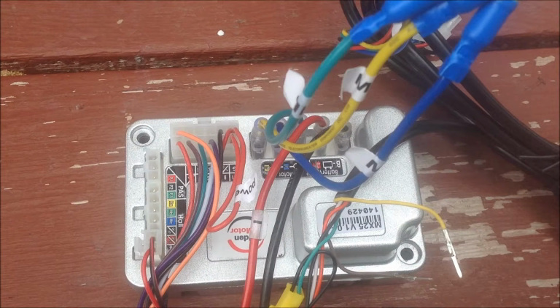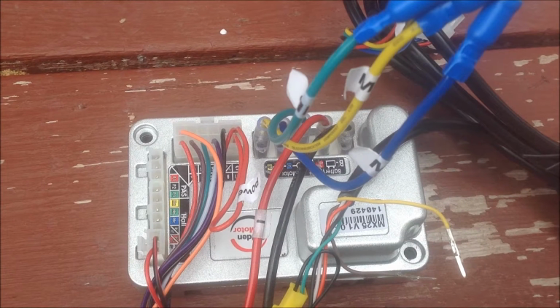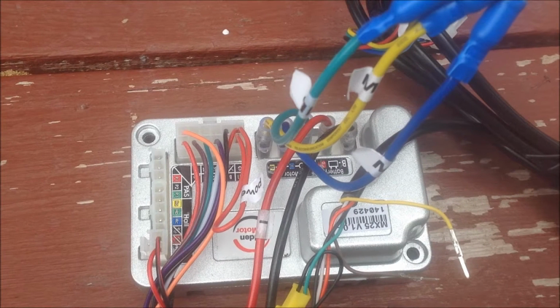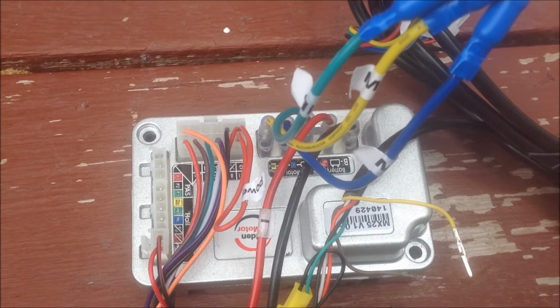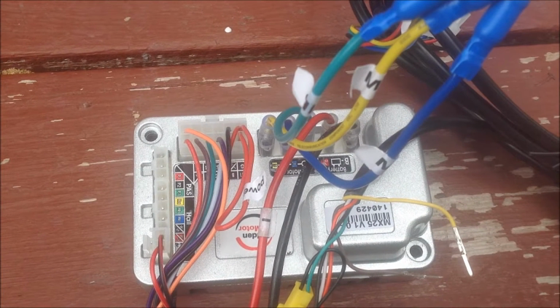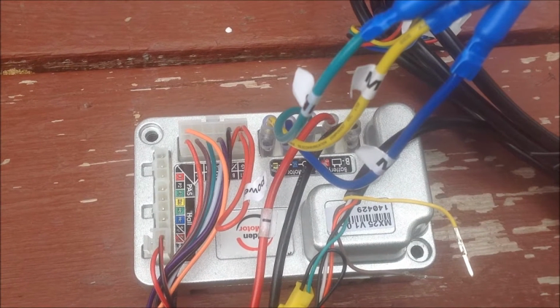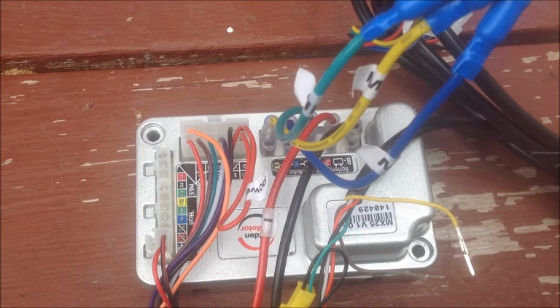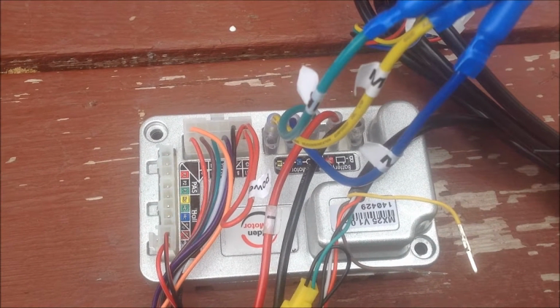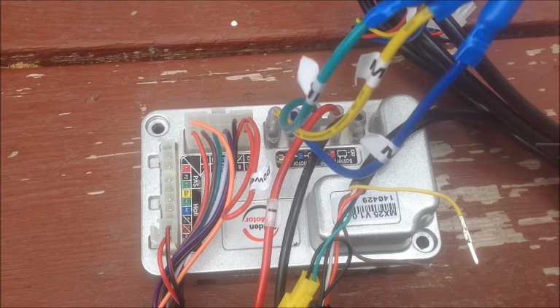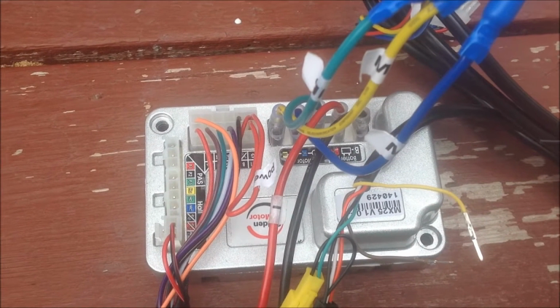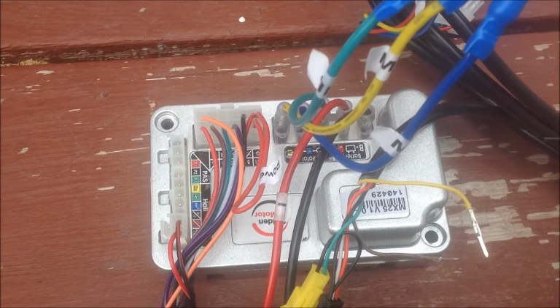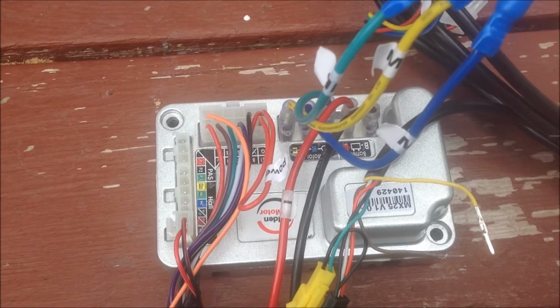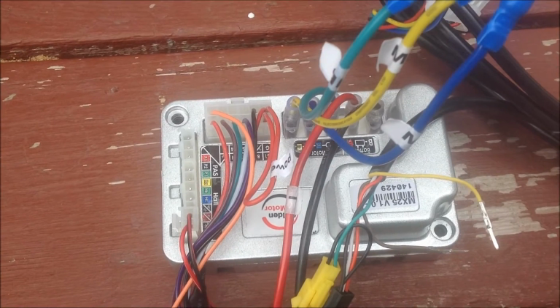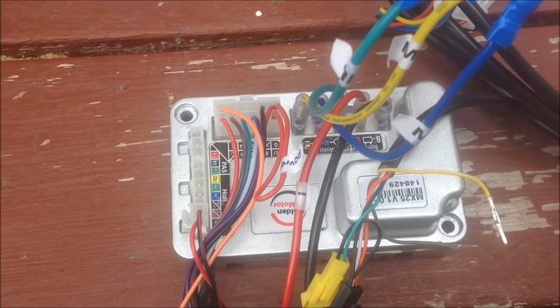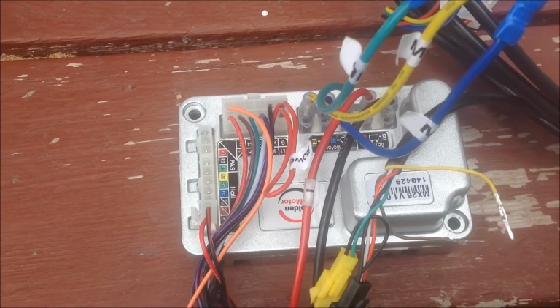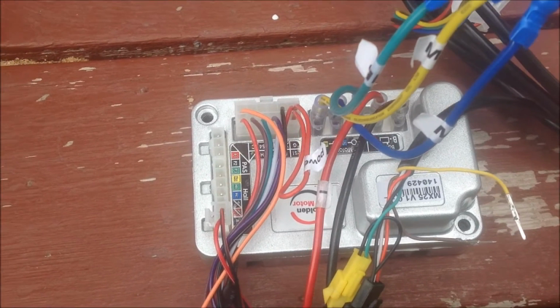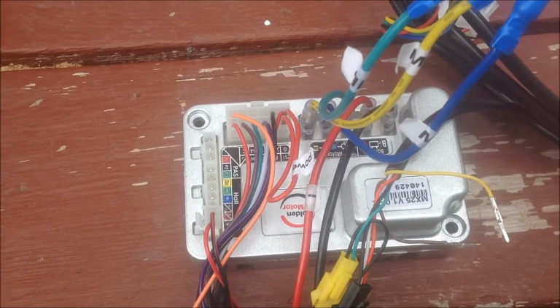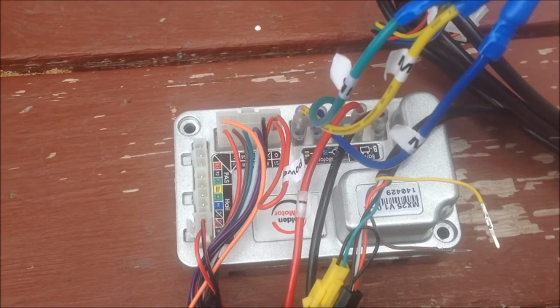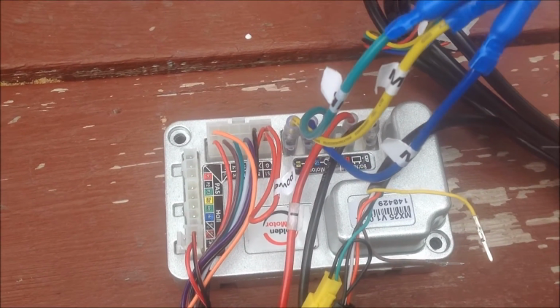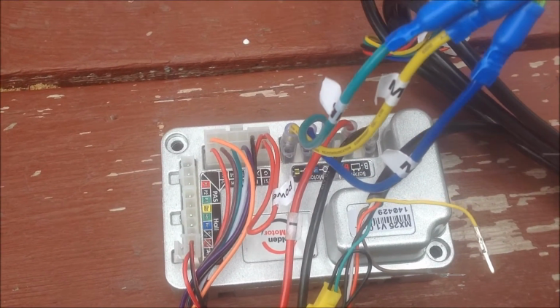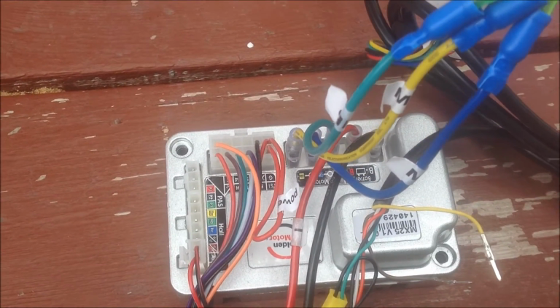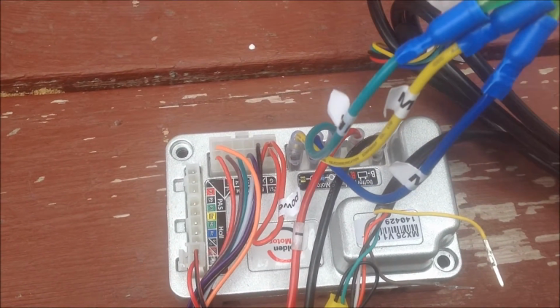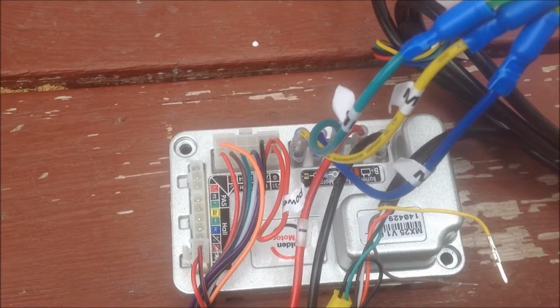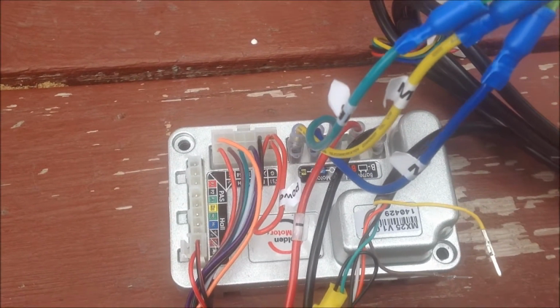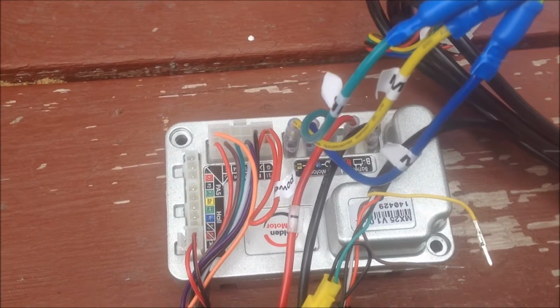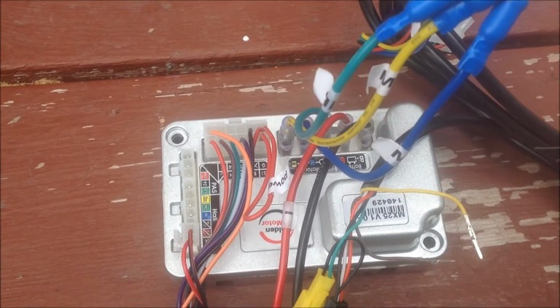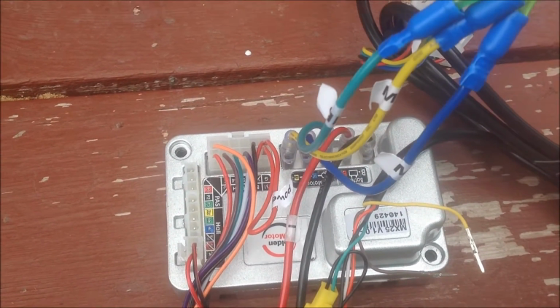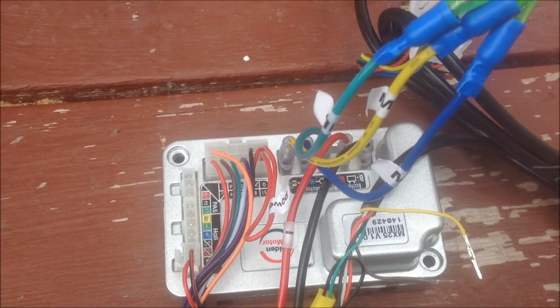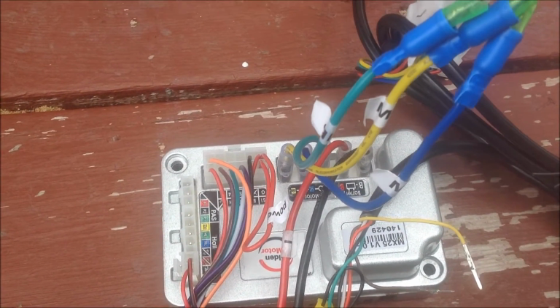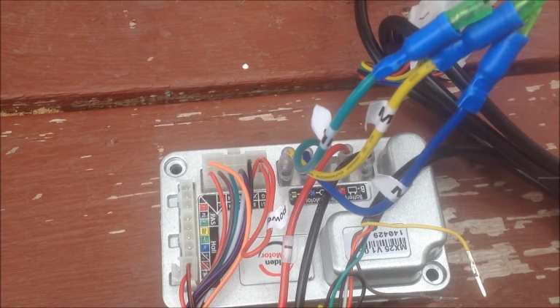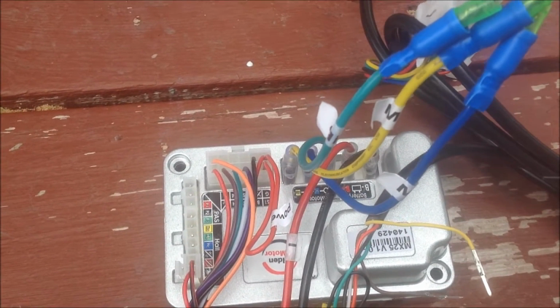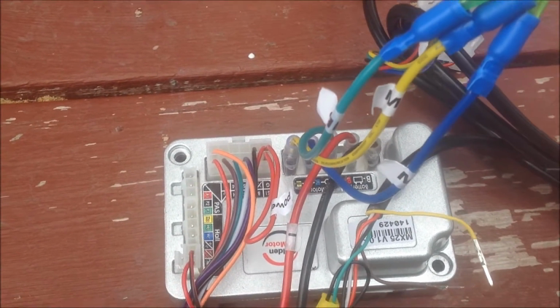Gary Salo, Golden Motor Canada. This is a Magic Controller version 2, the MX-25 series.